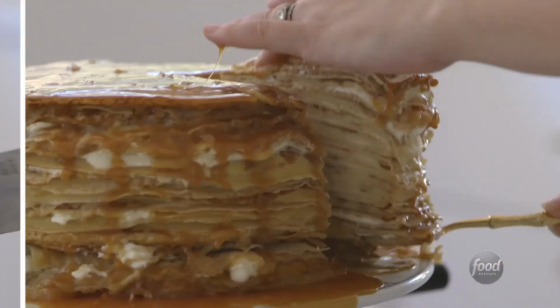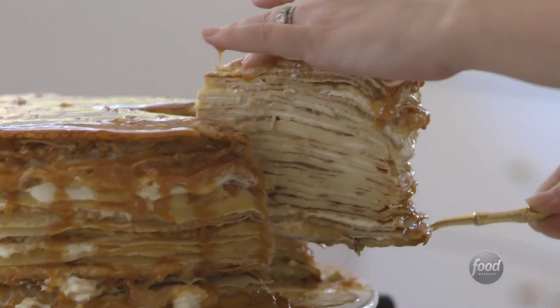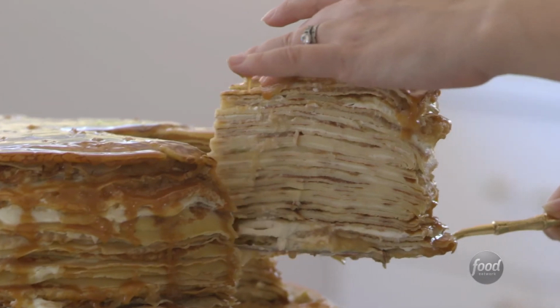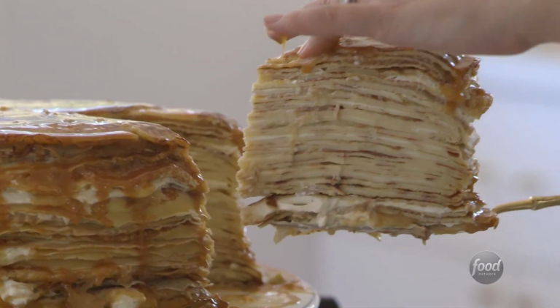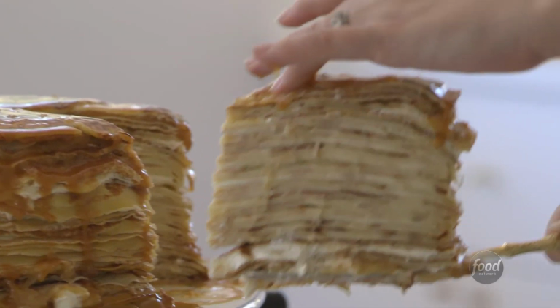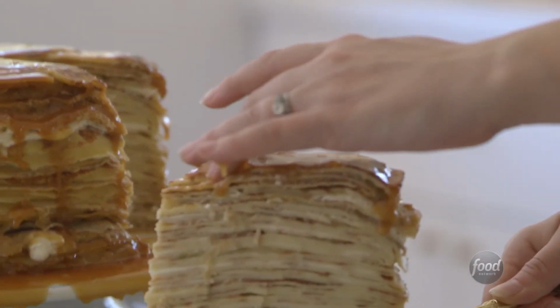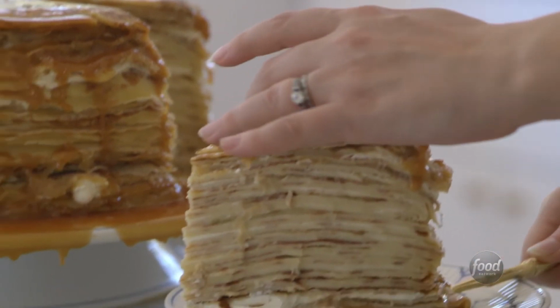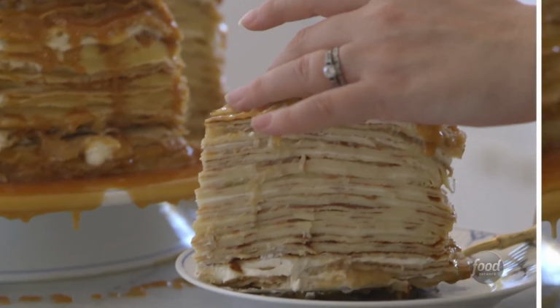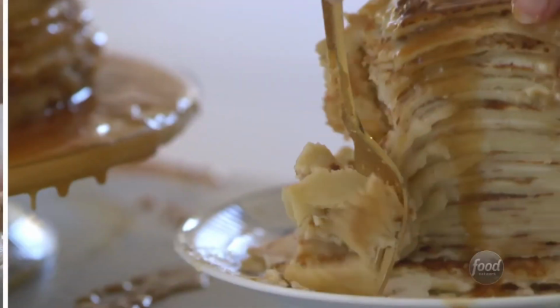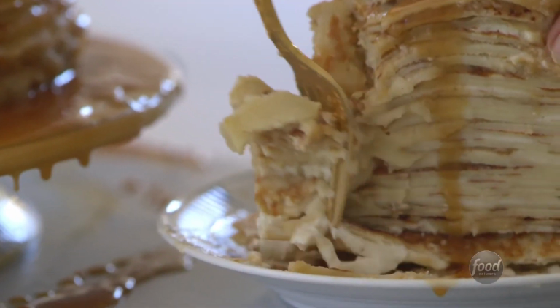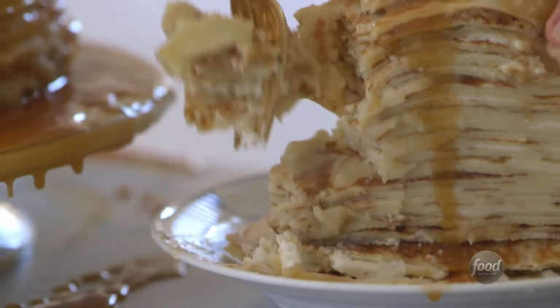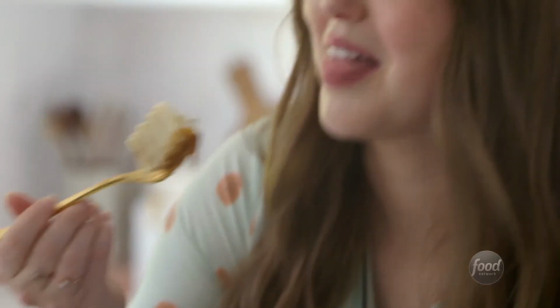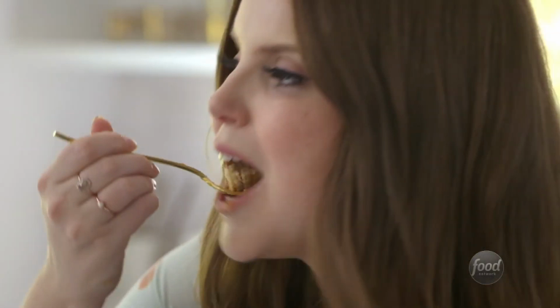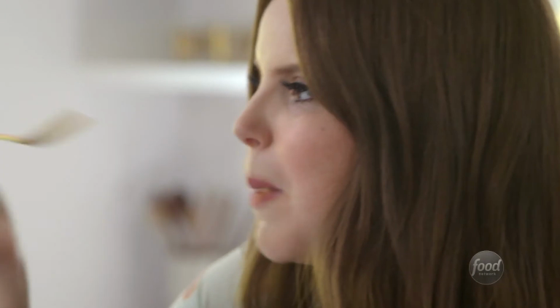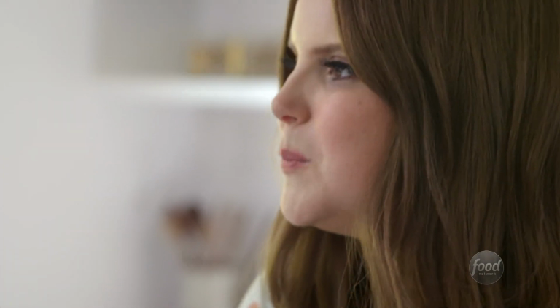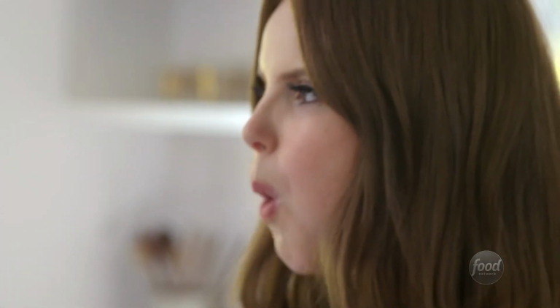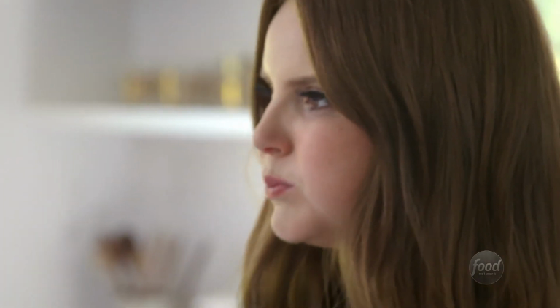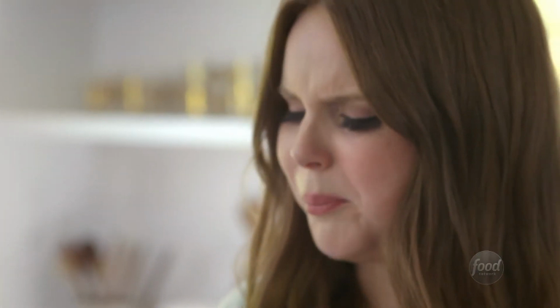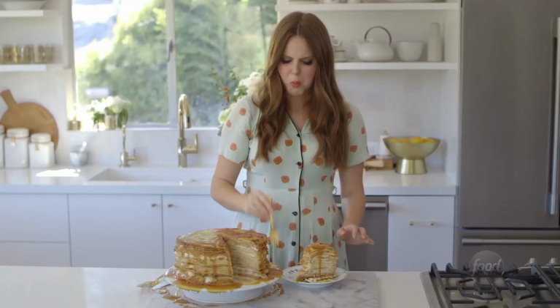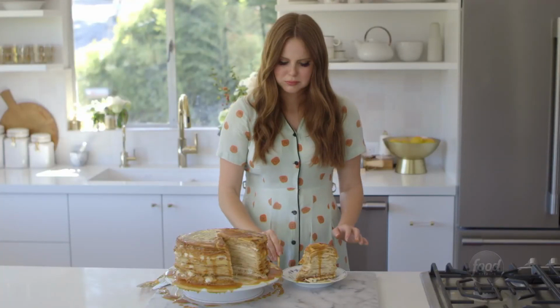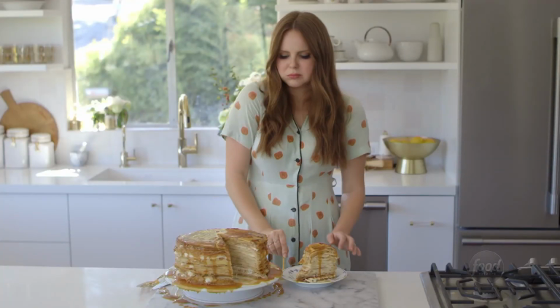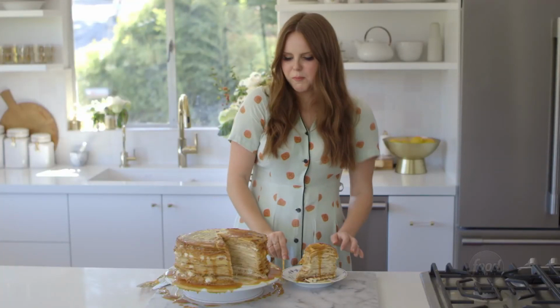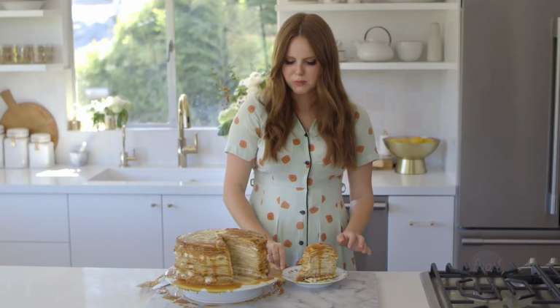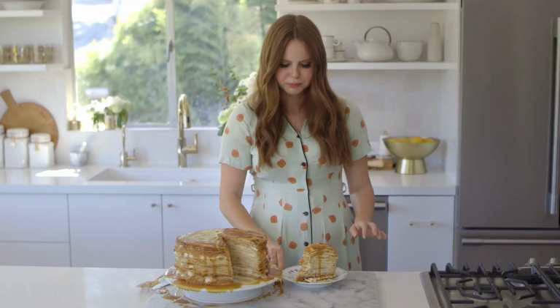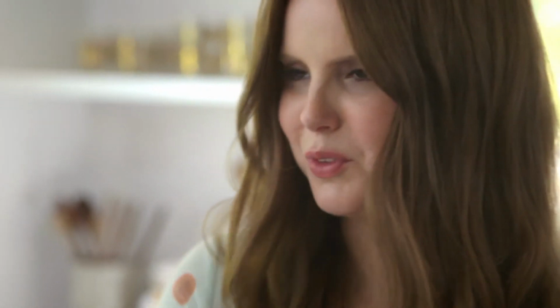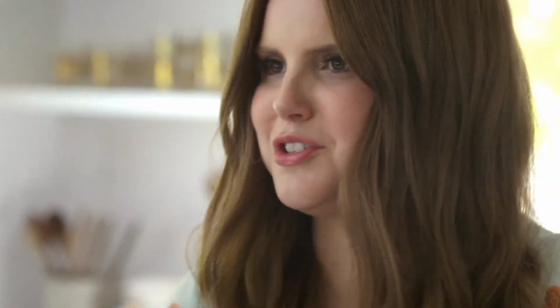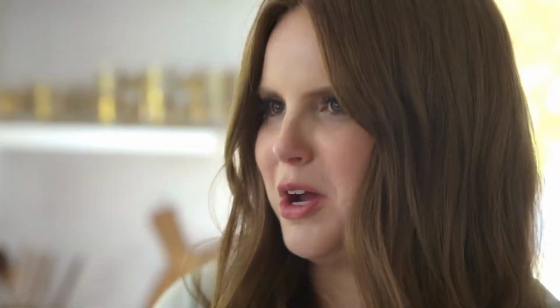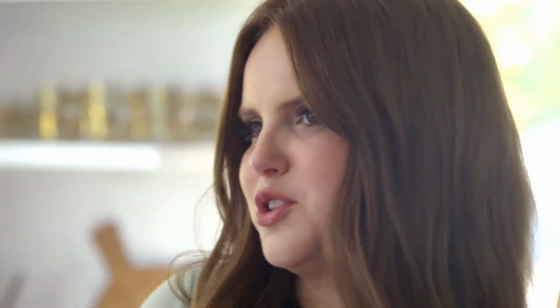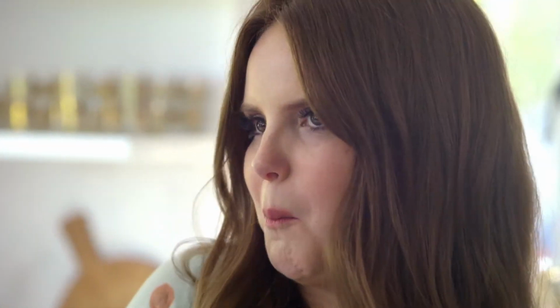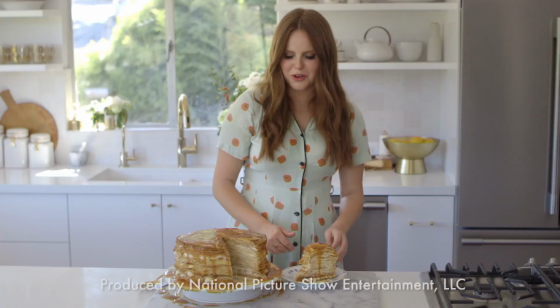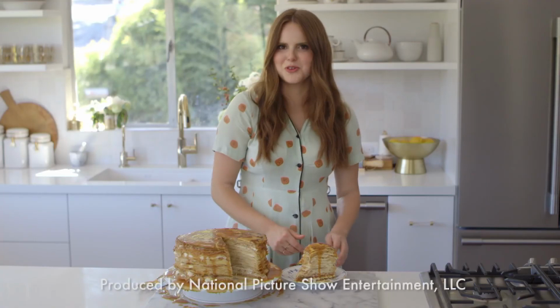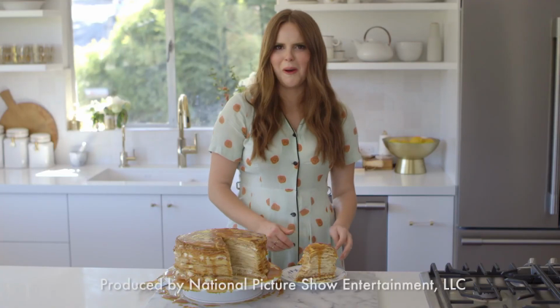Look at those layers — that is amazing! I just did a little crepe dance, but you've got to. It's so good.